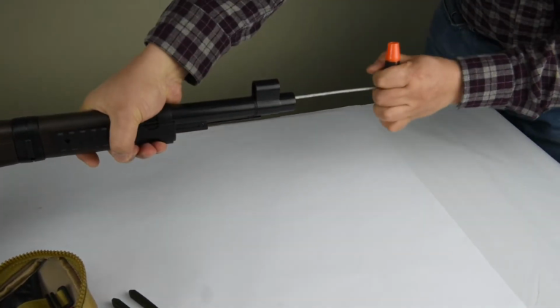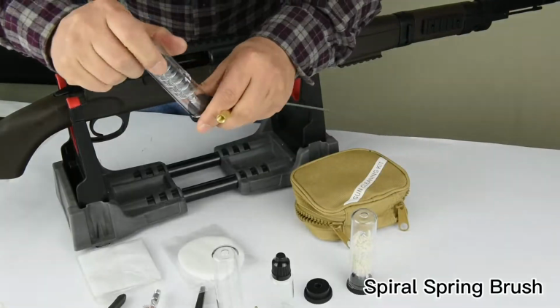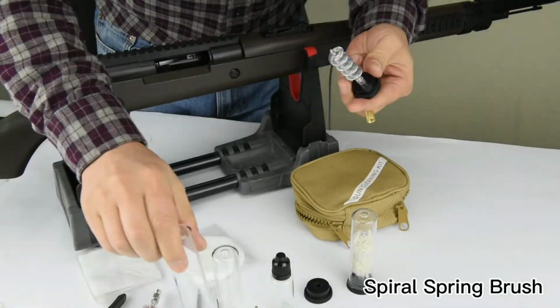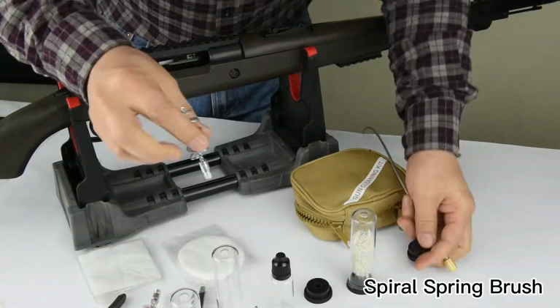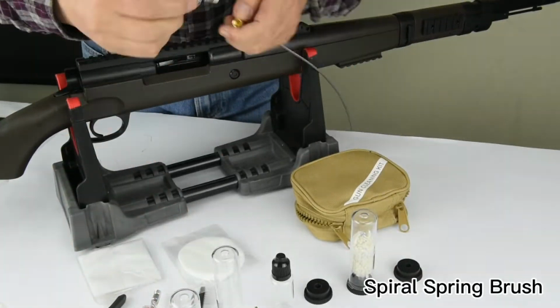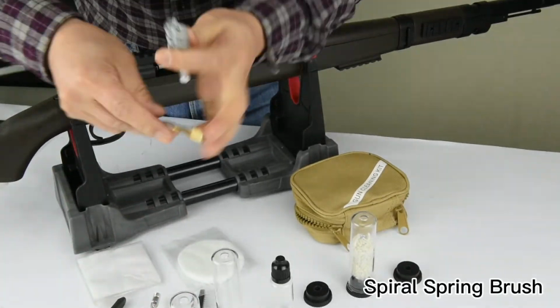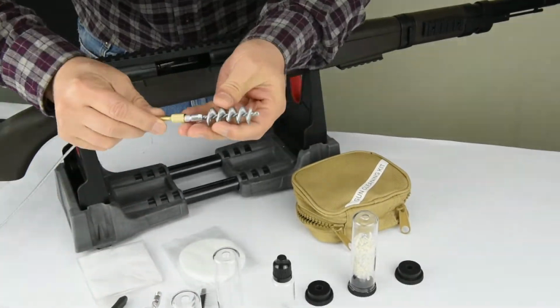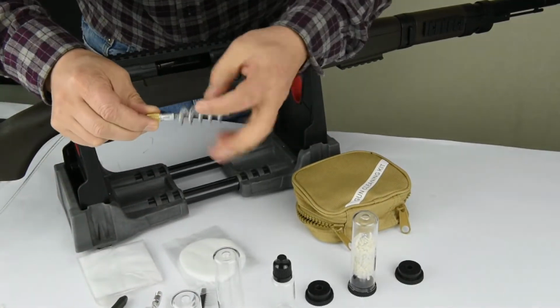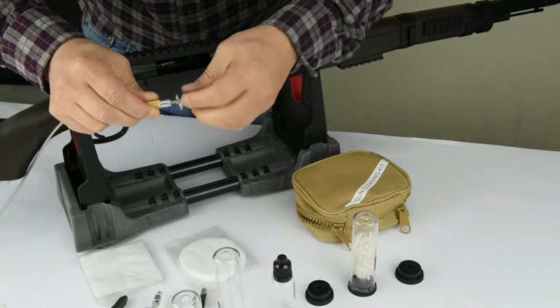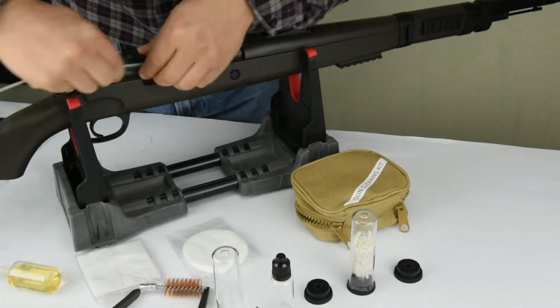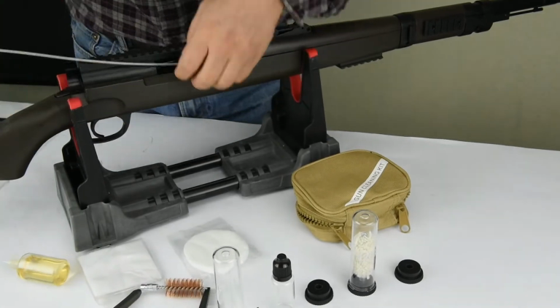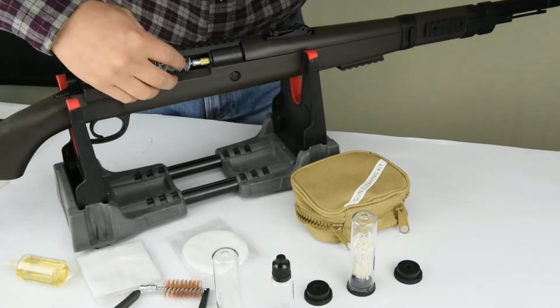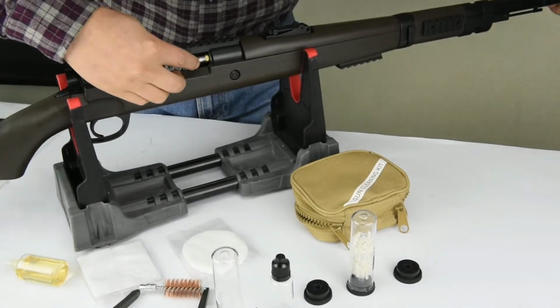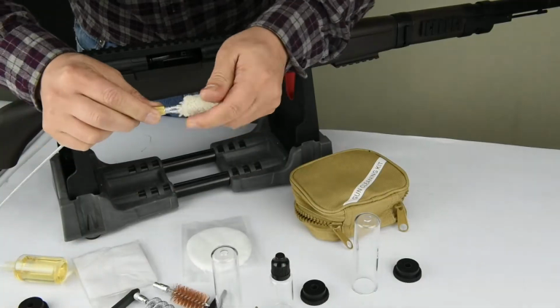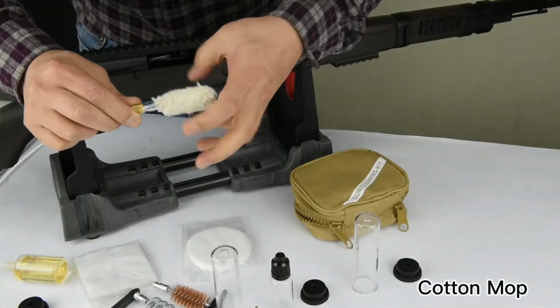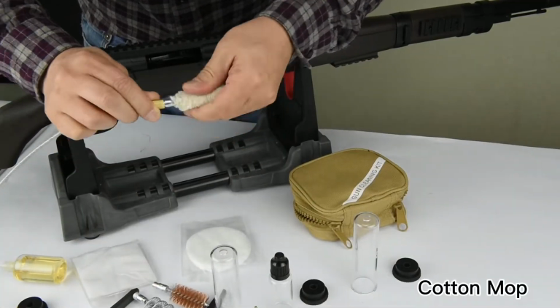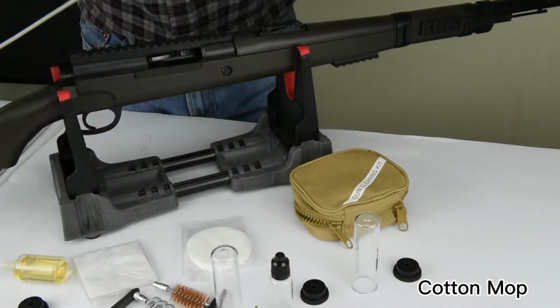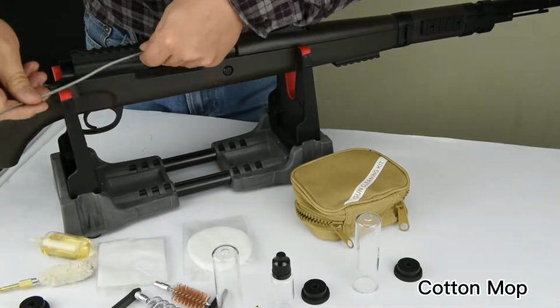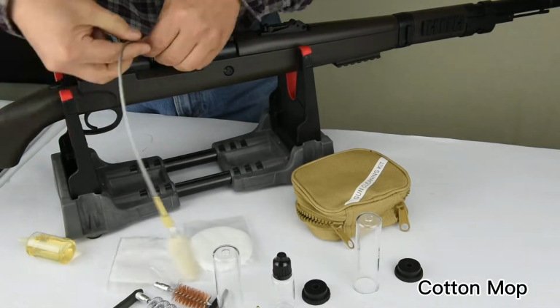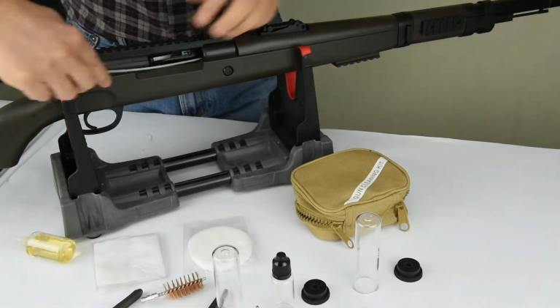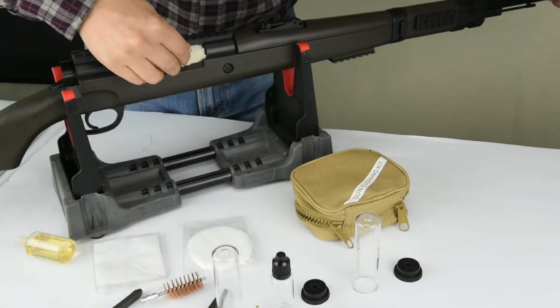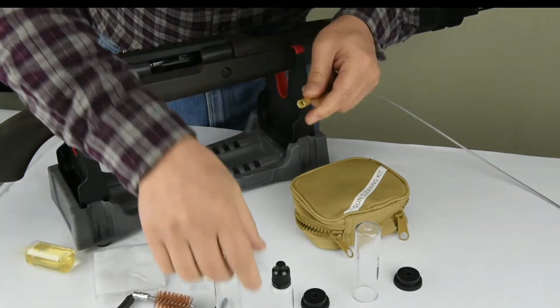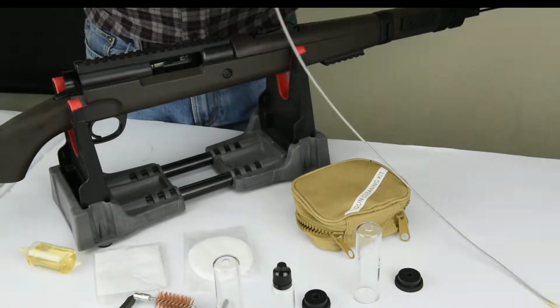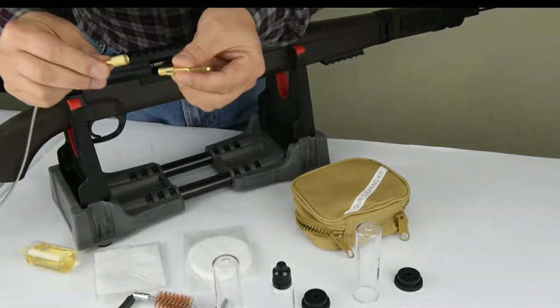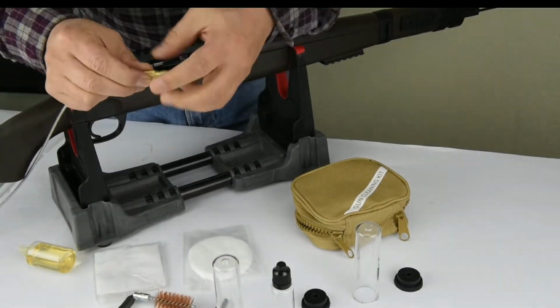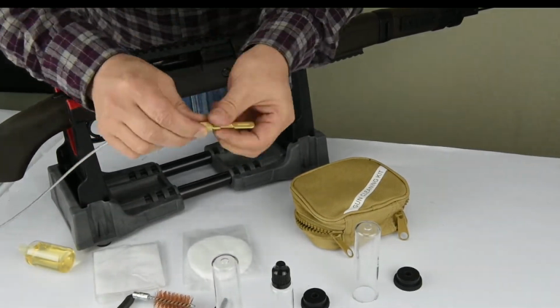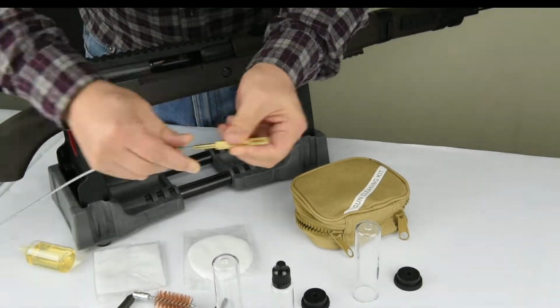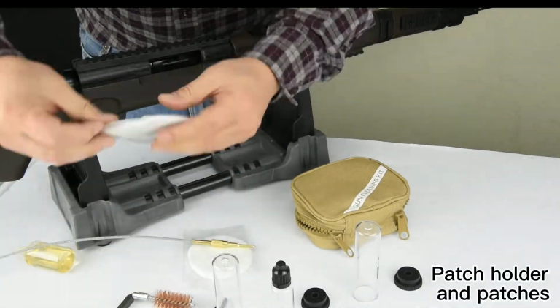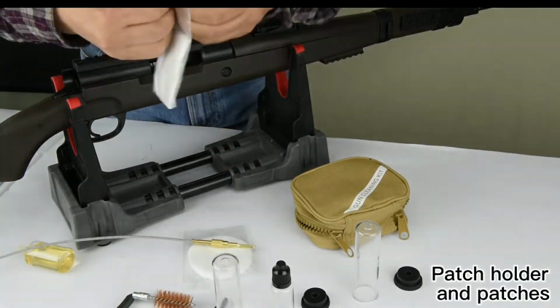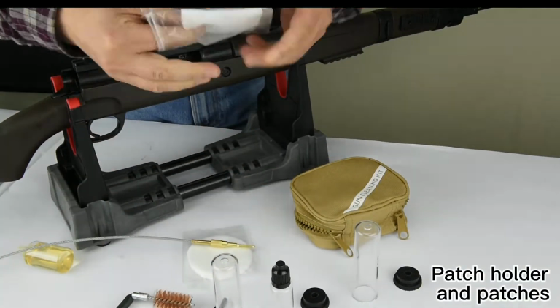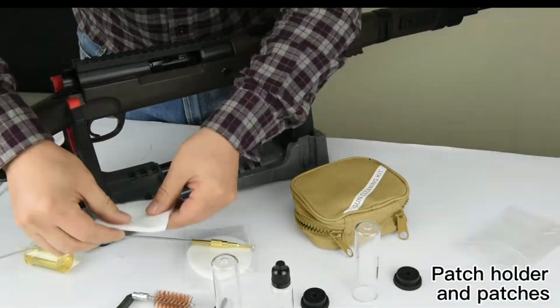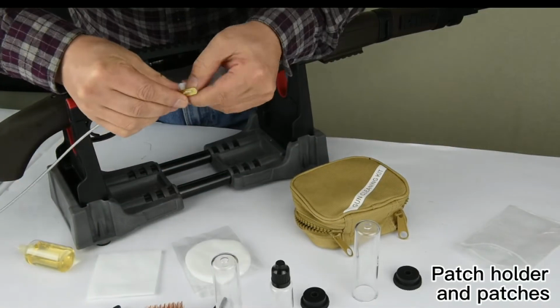Spiral Spring Brush. Cotton Mop. Touch Holder and Patches.